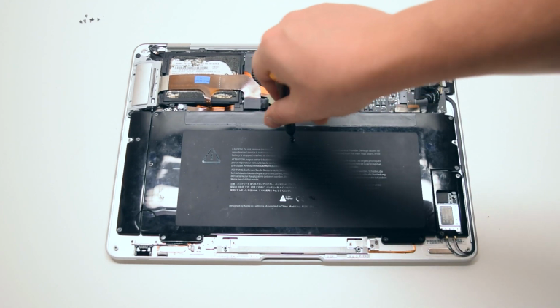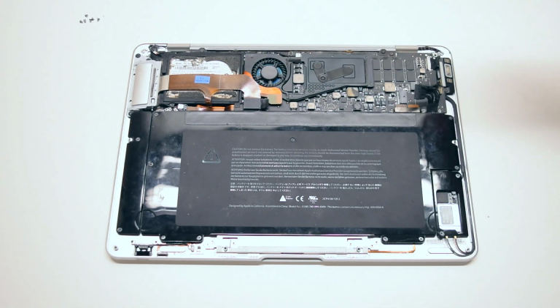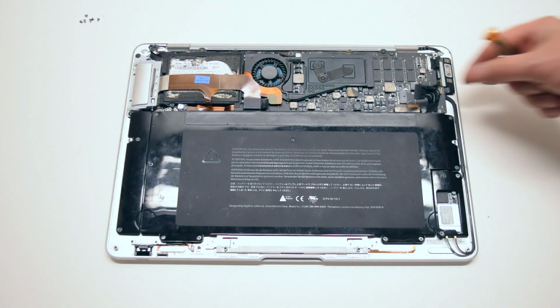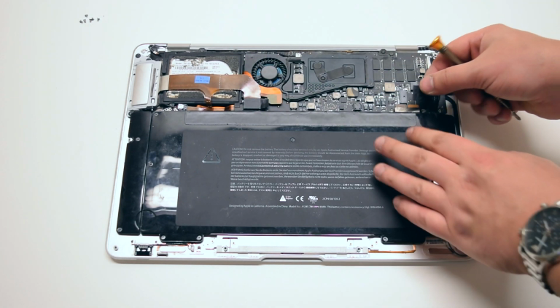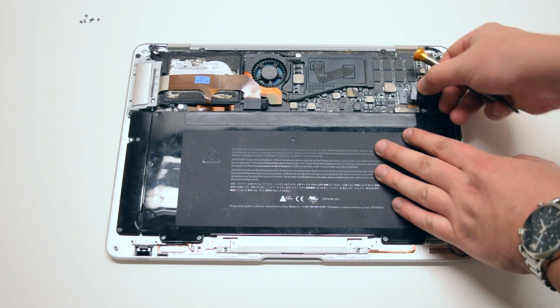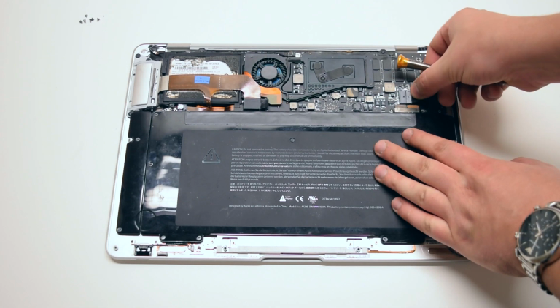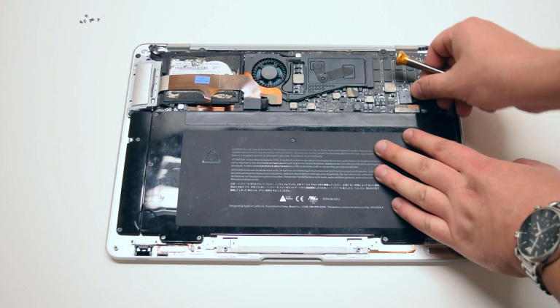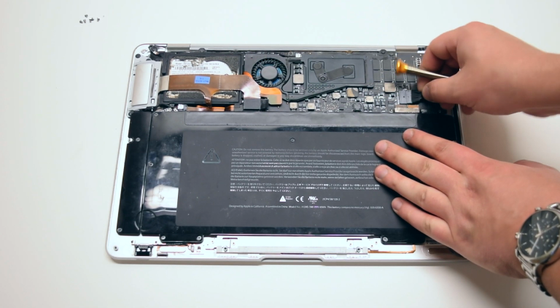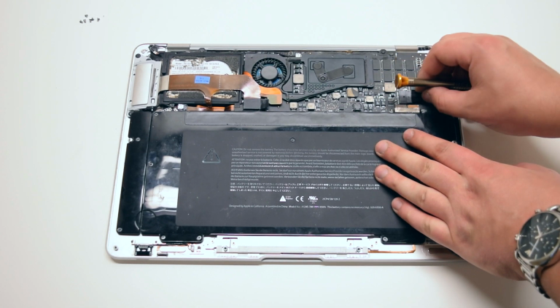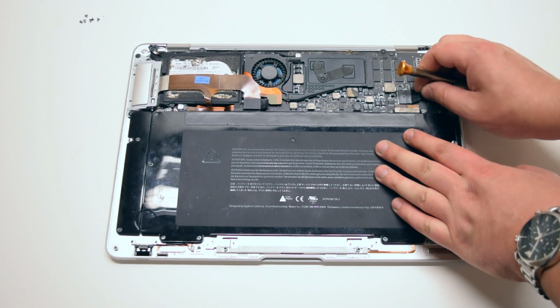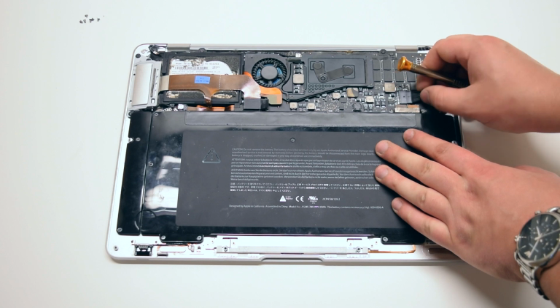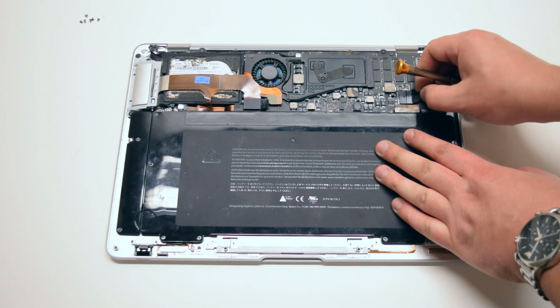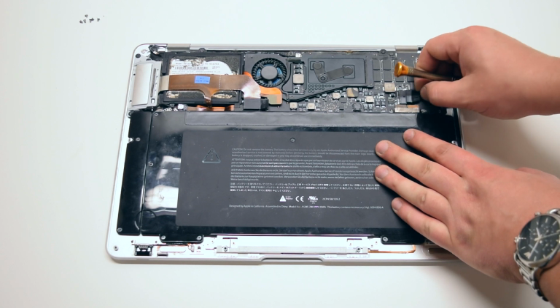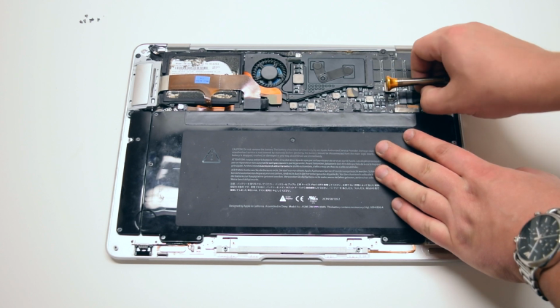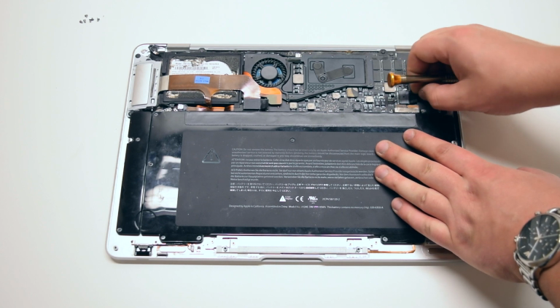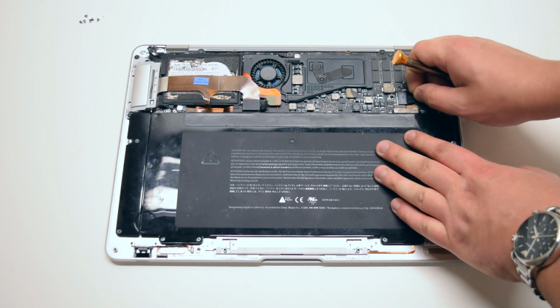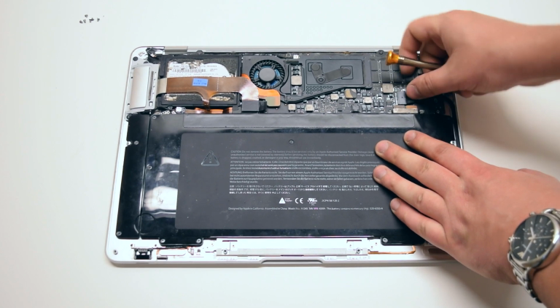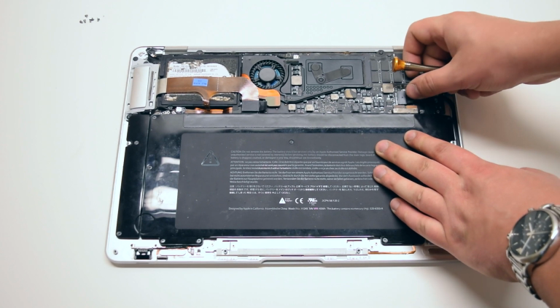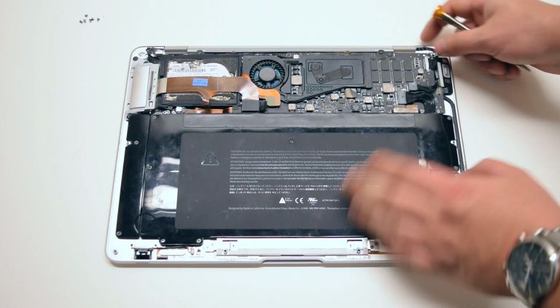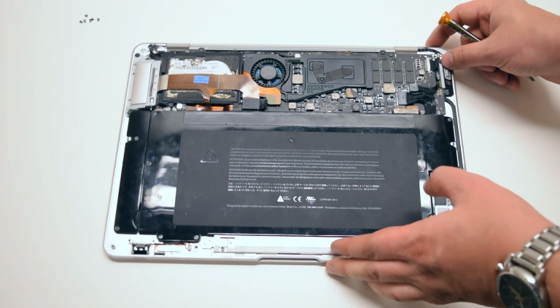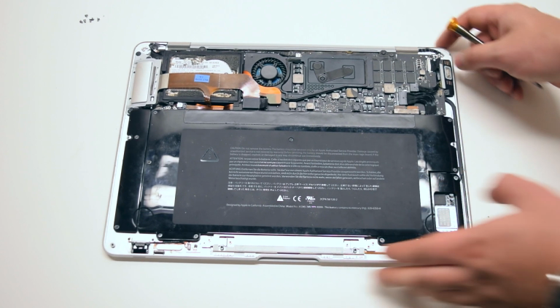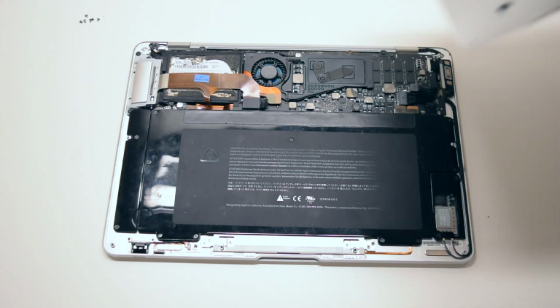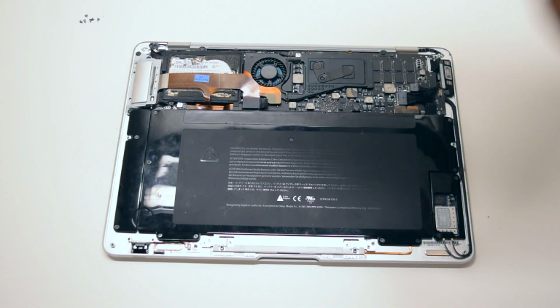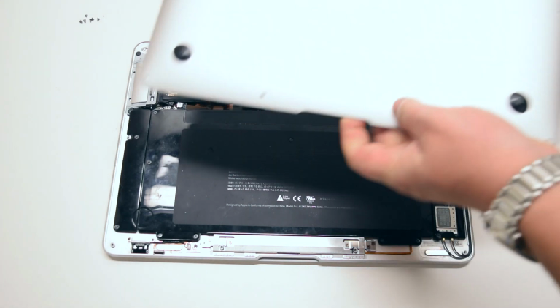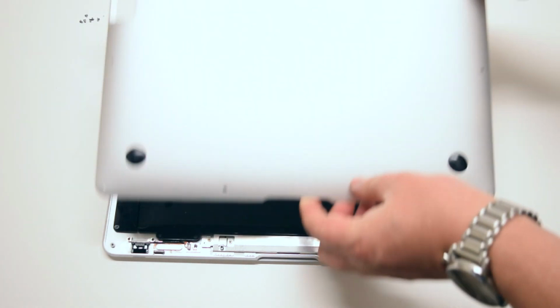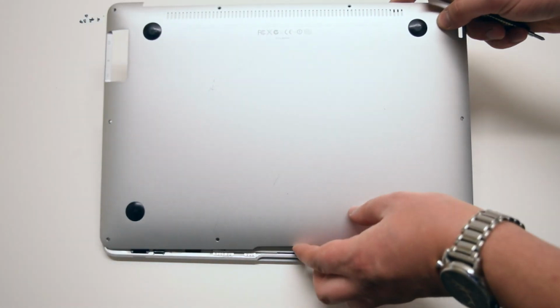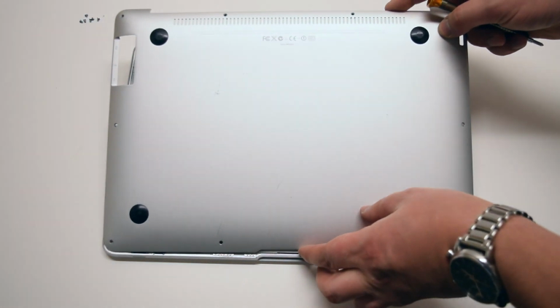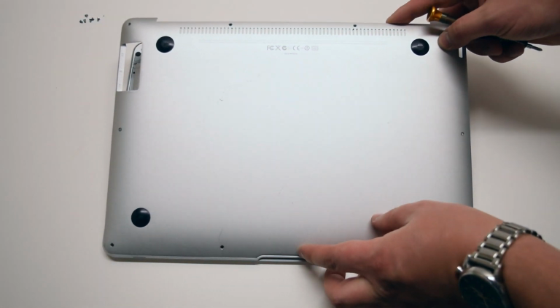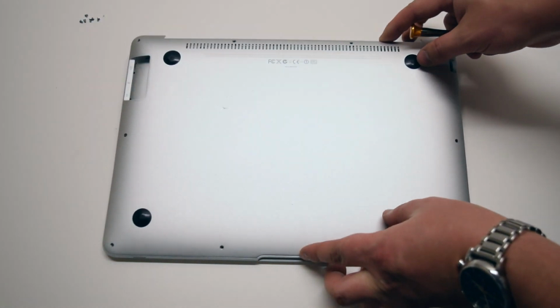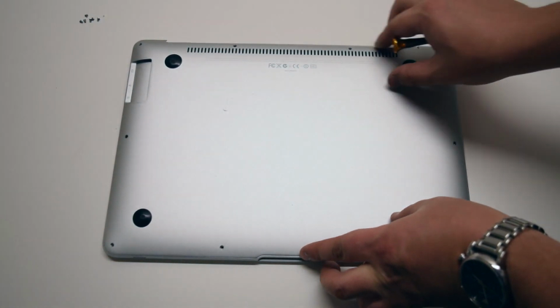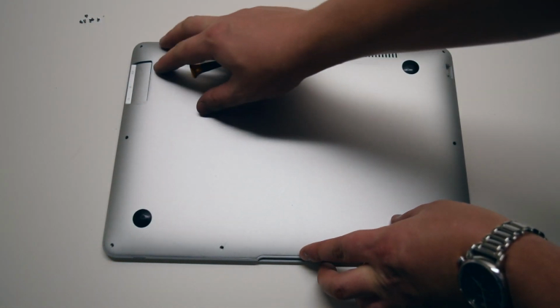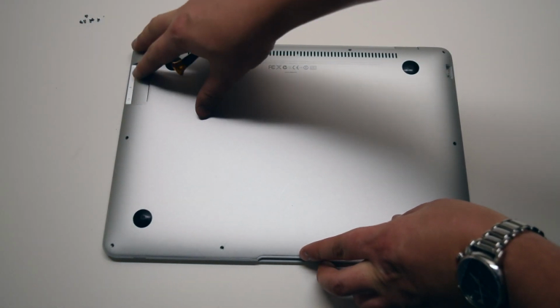You can now go ahead and reconnect the battery to the logic board. We're ready to put back the main cover. Place the cover over the MacBook Air.